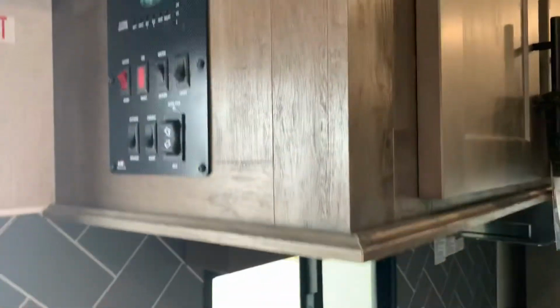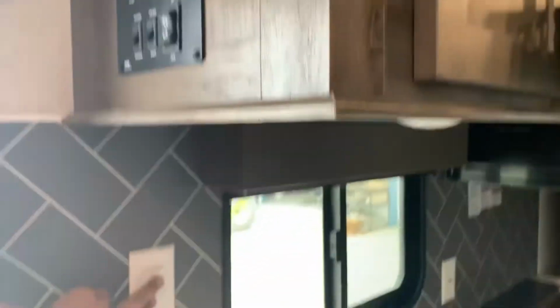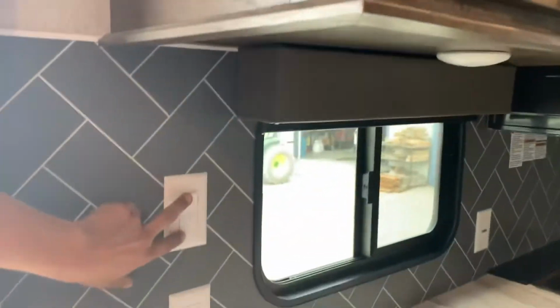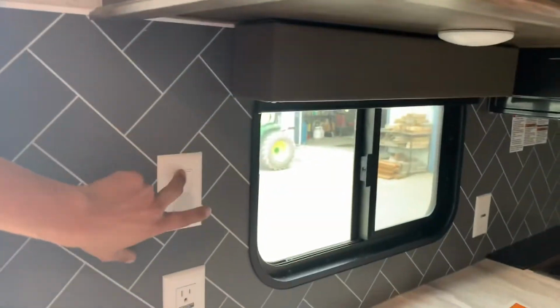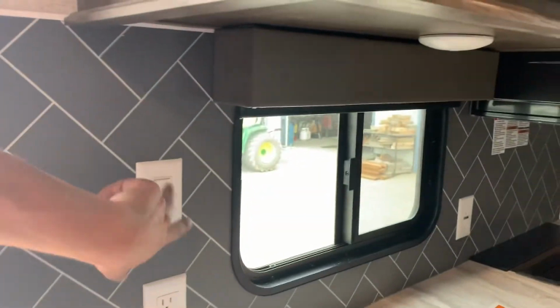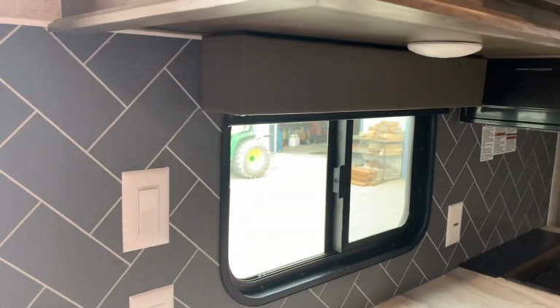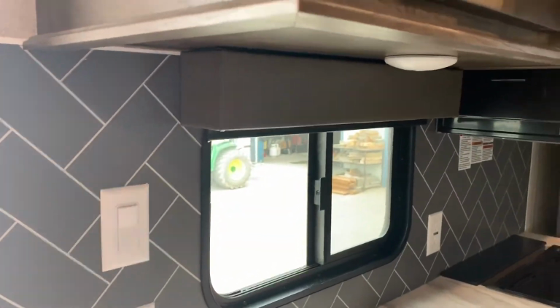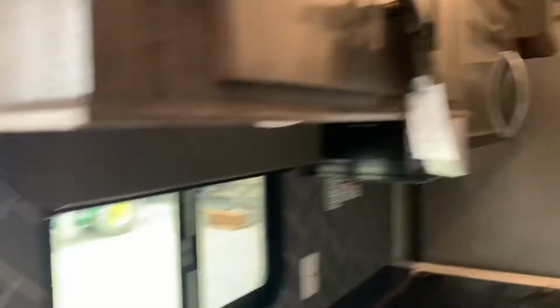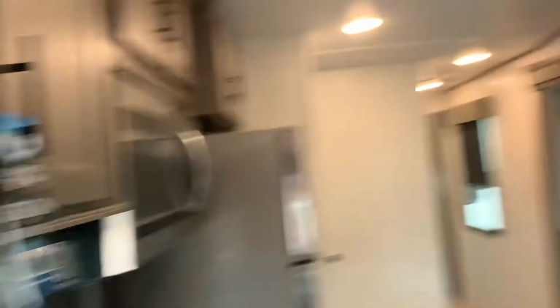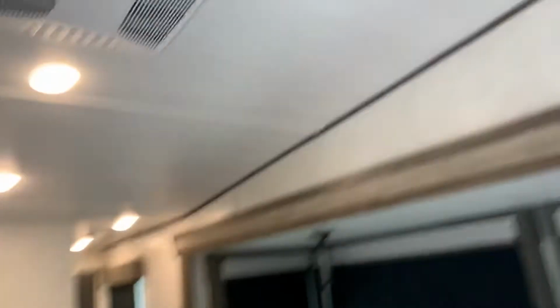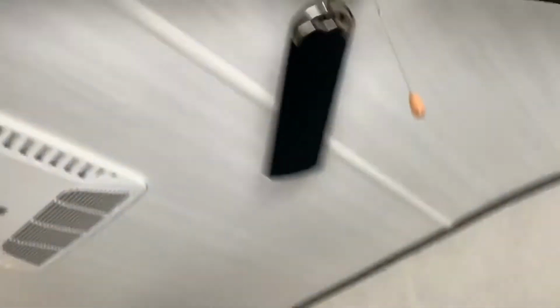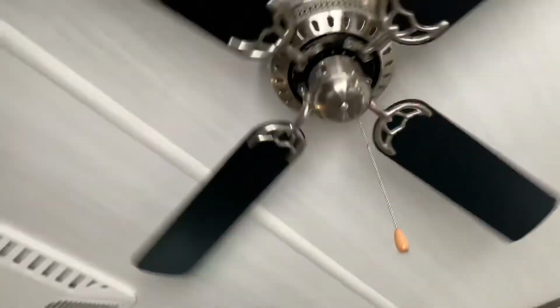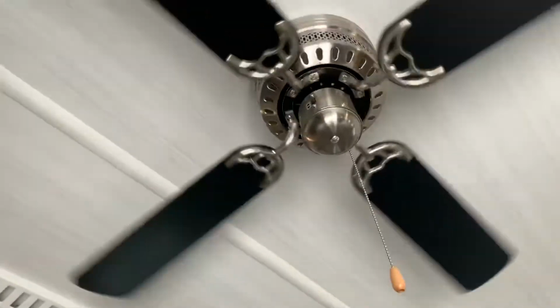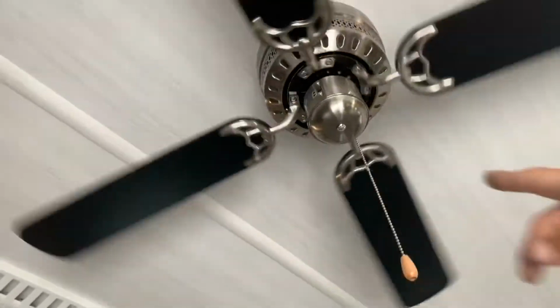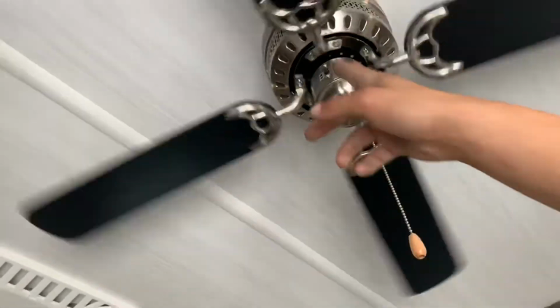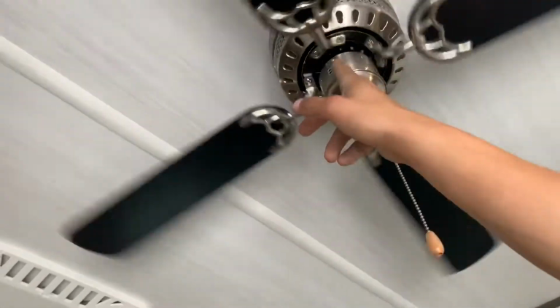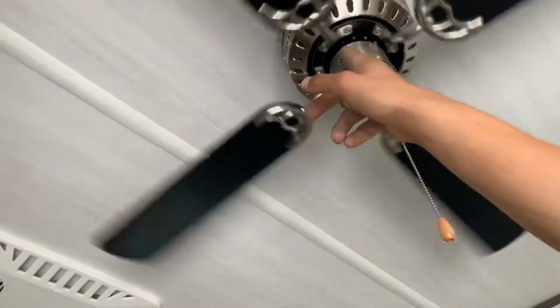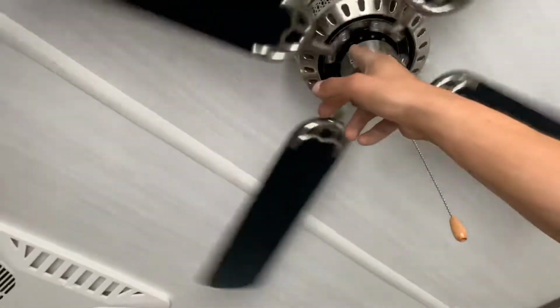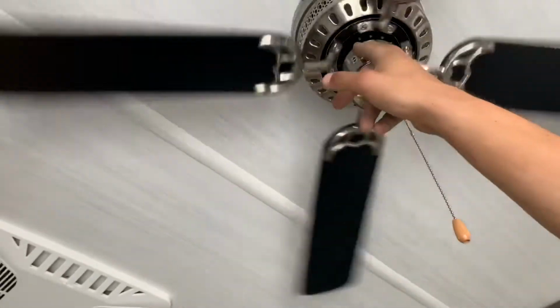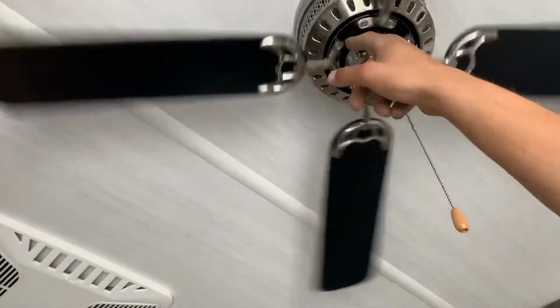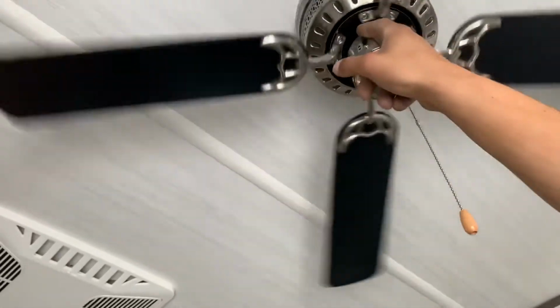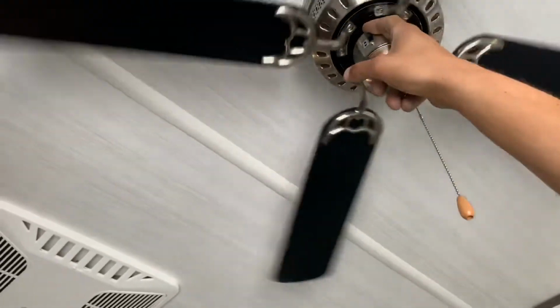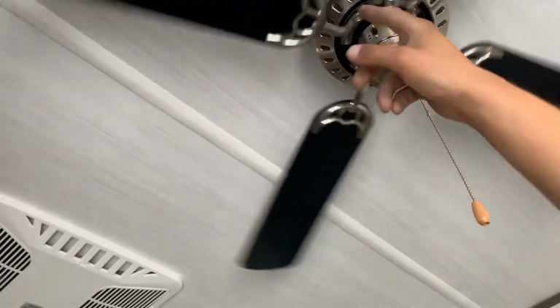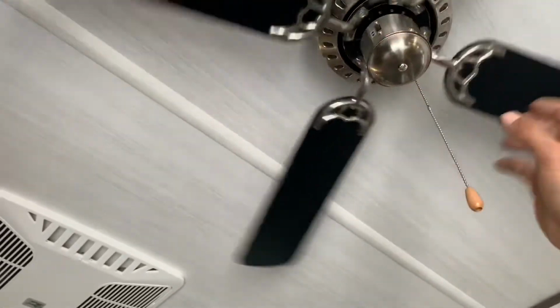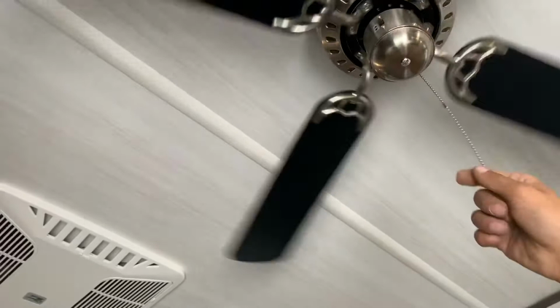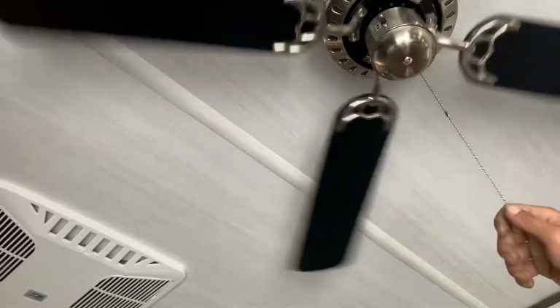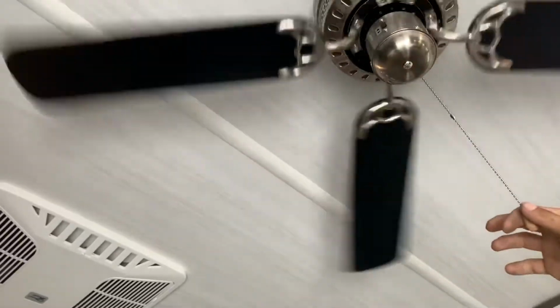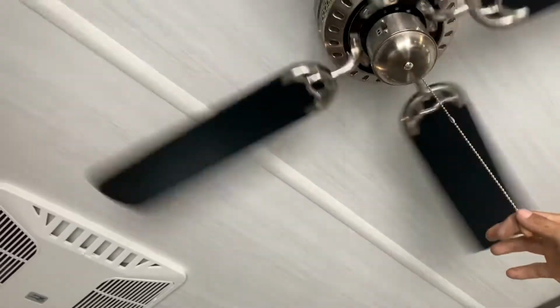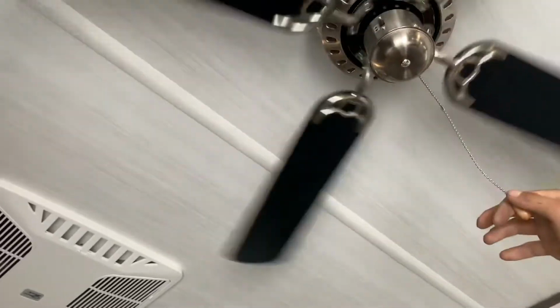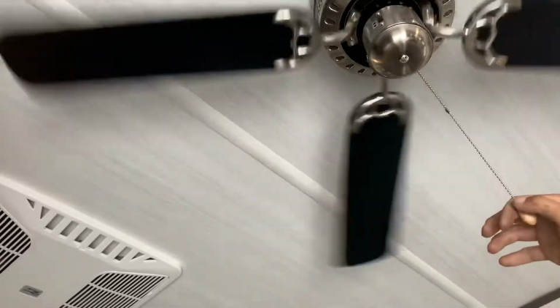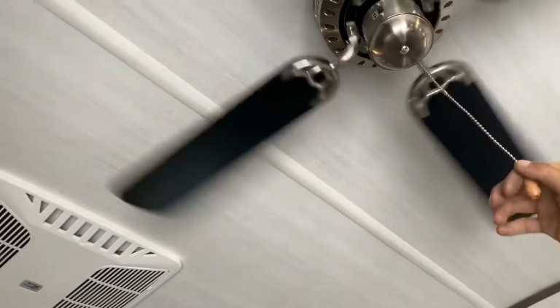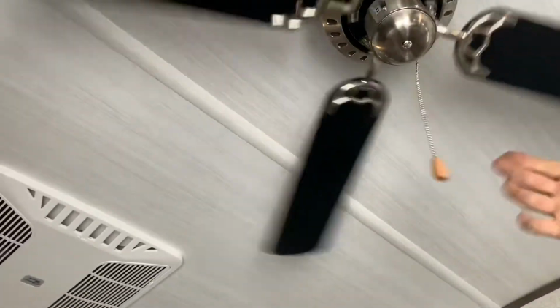This switch right on the wall turns on your ceiling fan right above your head. This little switch controls the direction — down or up — and then this little pull string is just your speed.